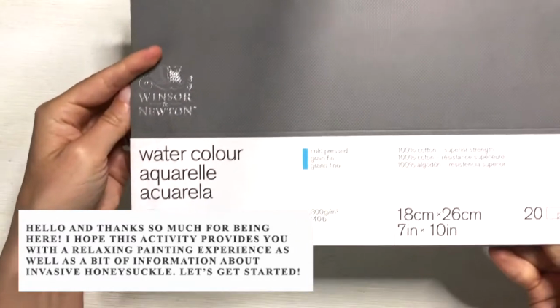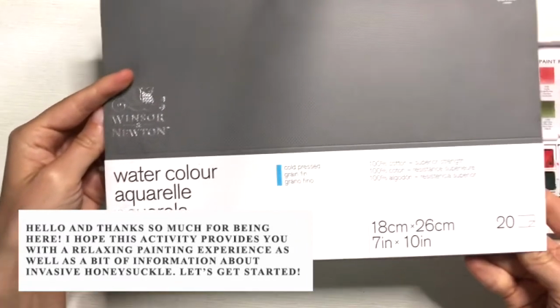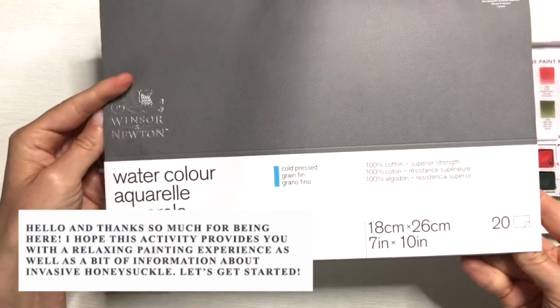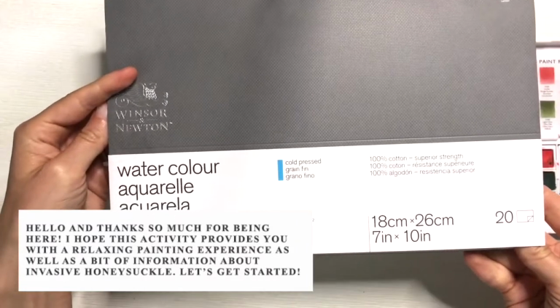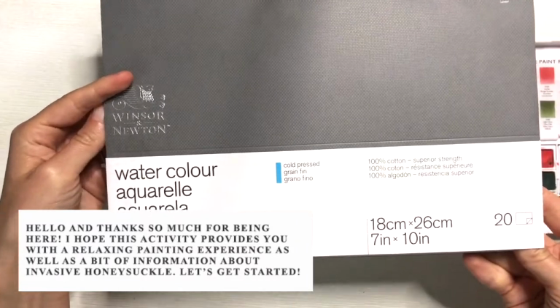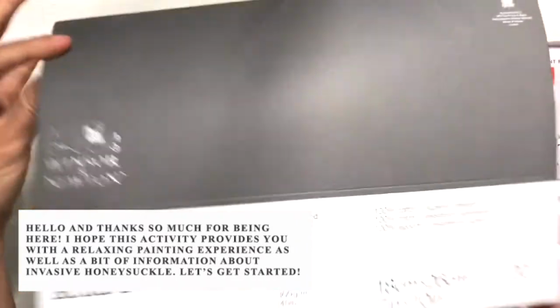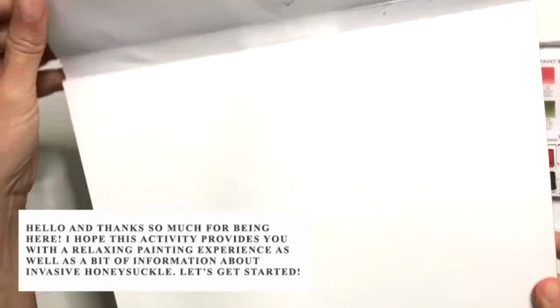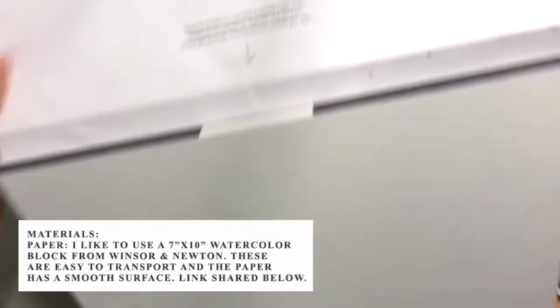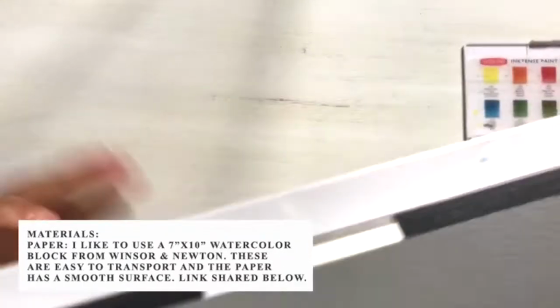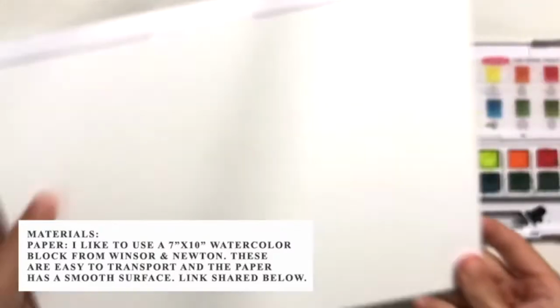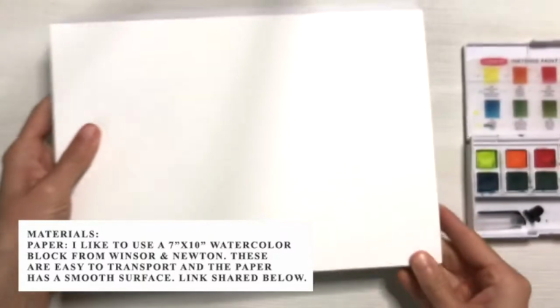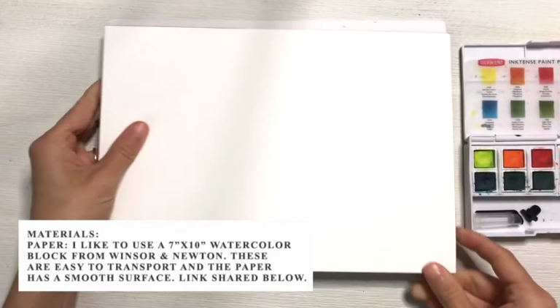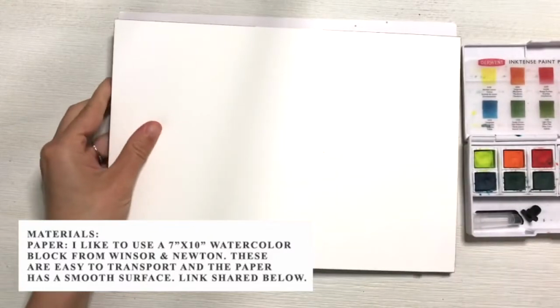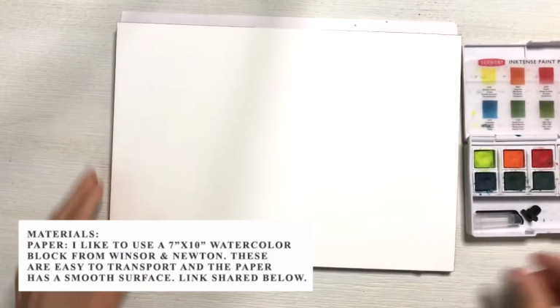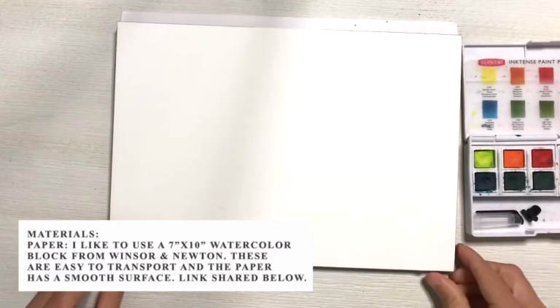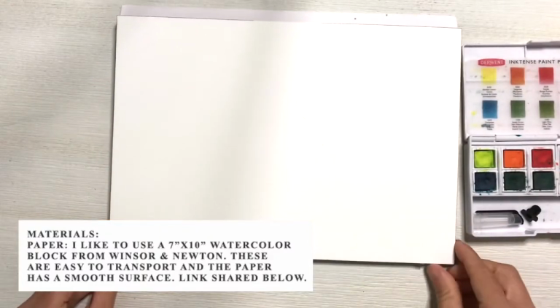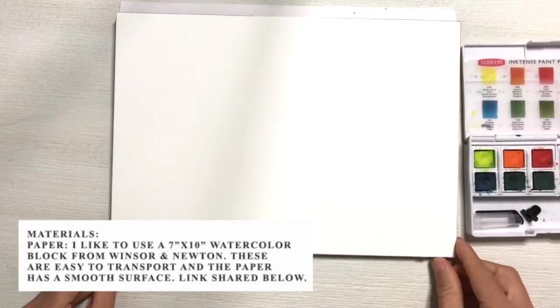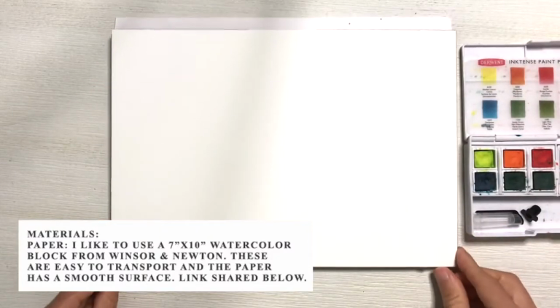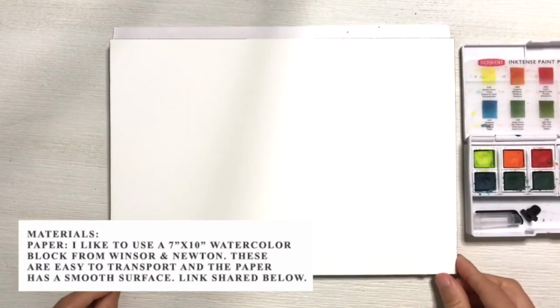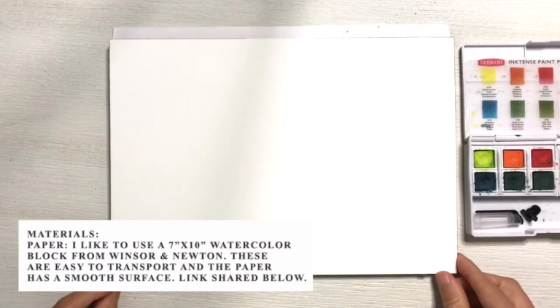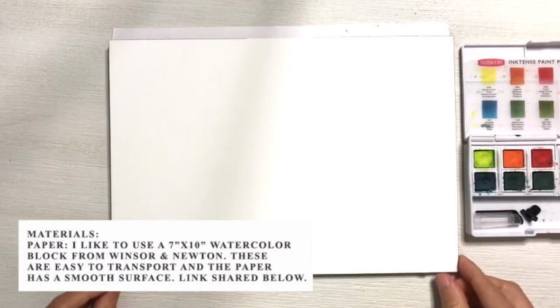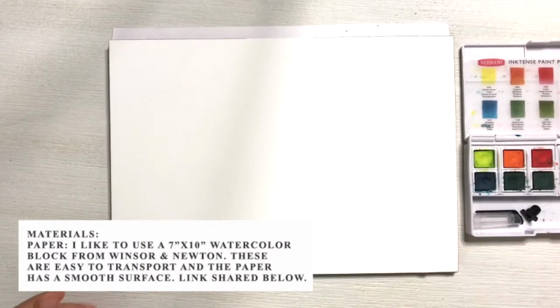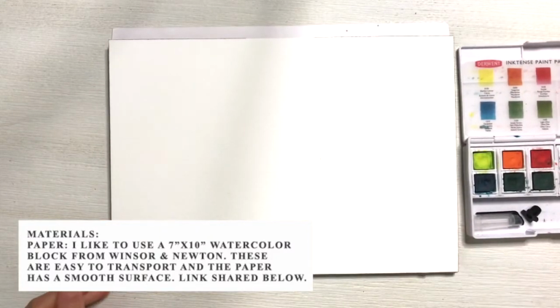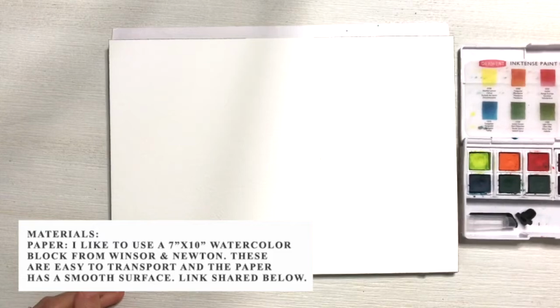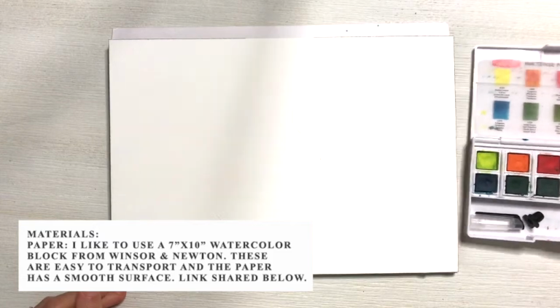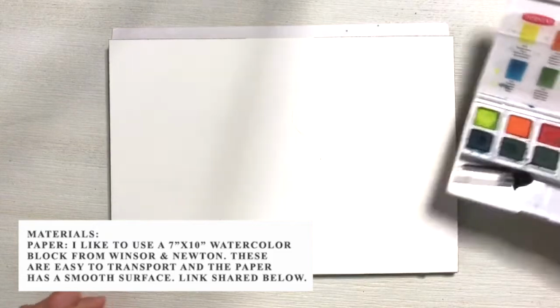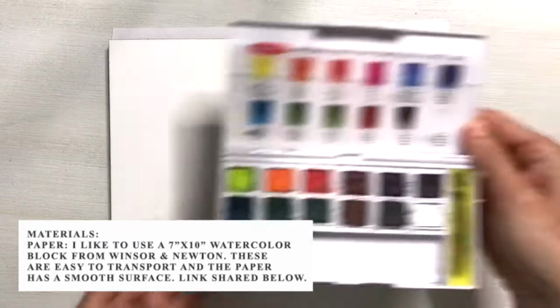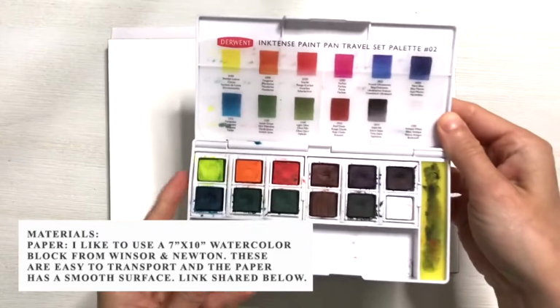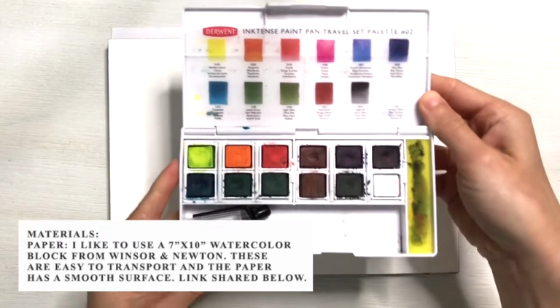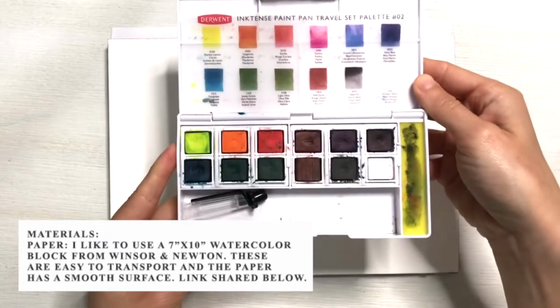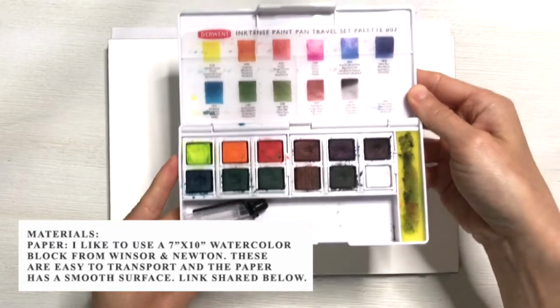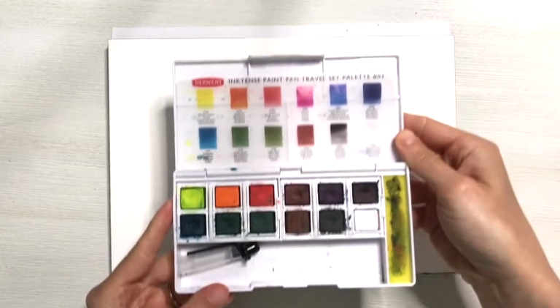Let's start by talking about materials. For paper, I like to use a 7 by 10 inch watercolor block from Winsor & Newton. These are easy to transport and the paper has a smooth surface. The link is shared below.